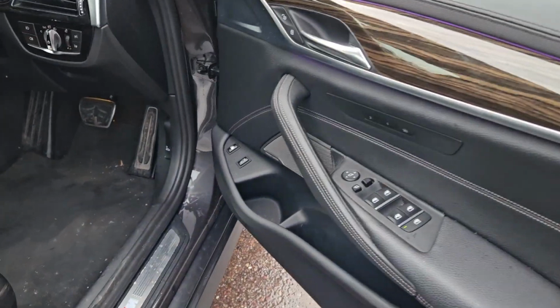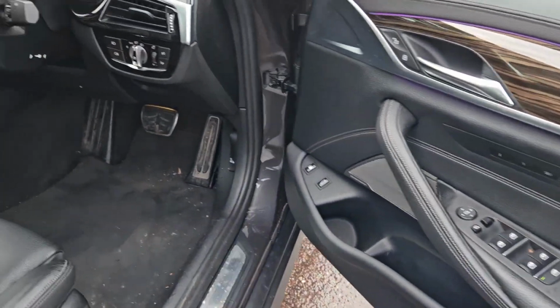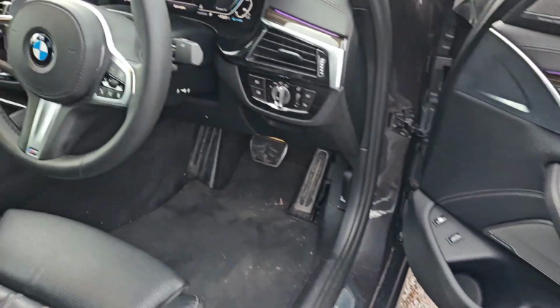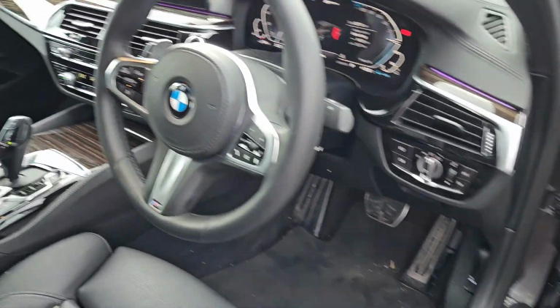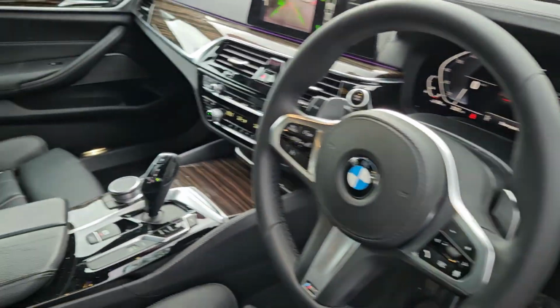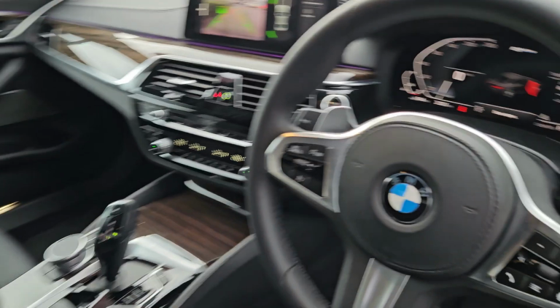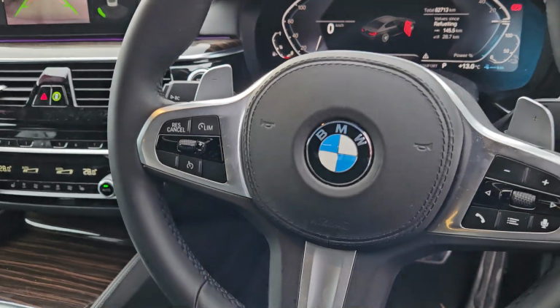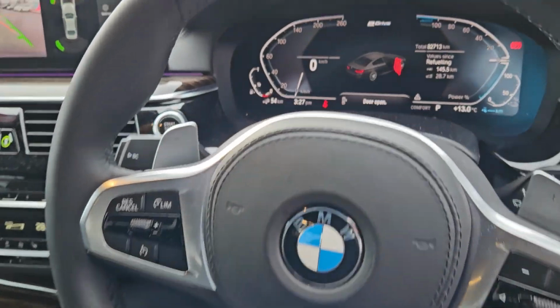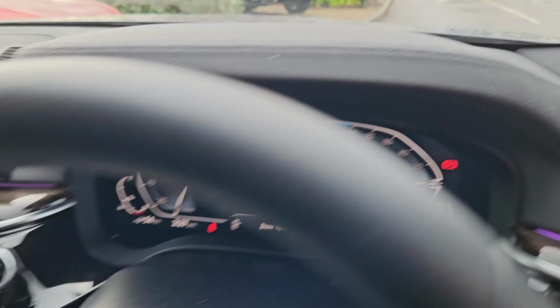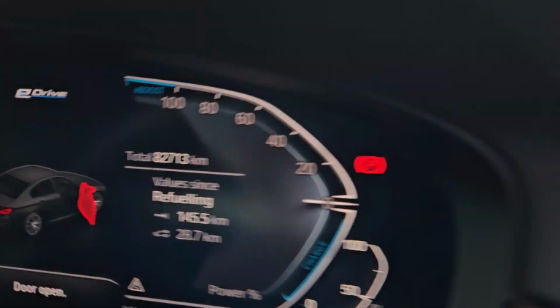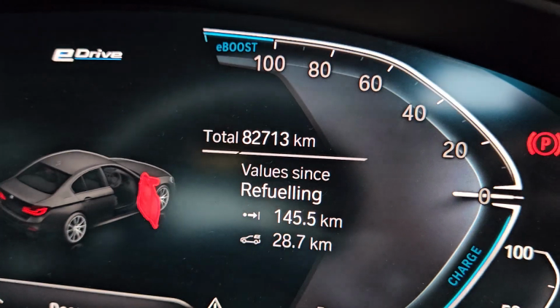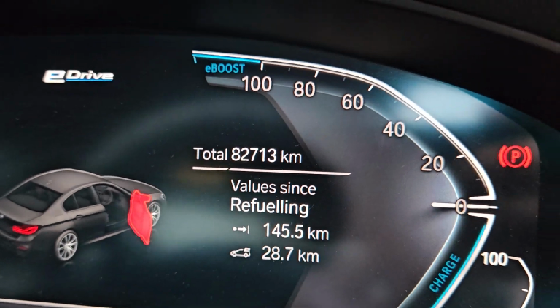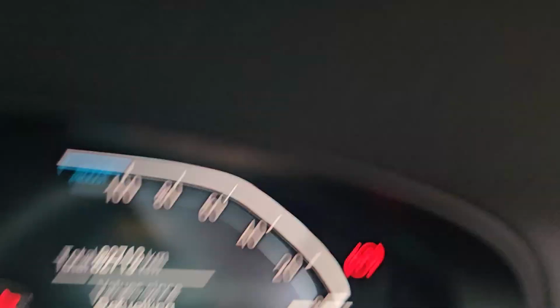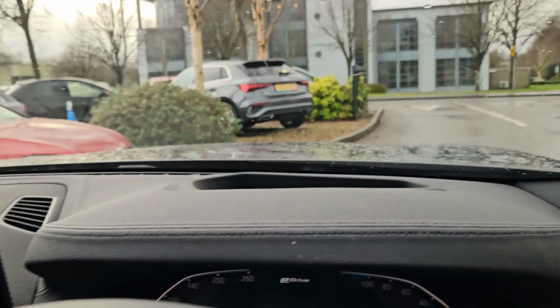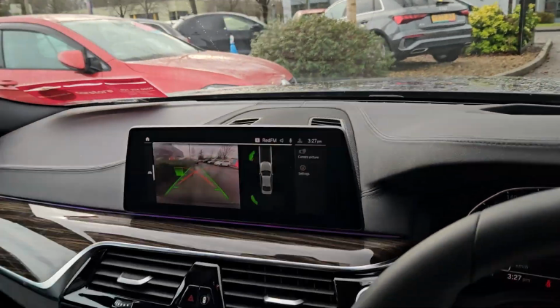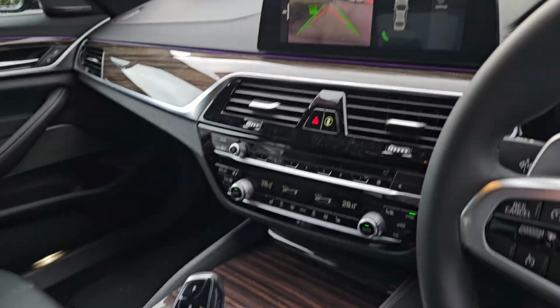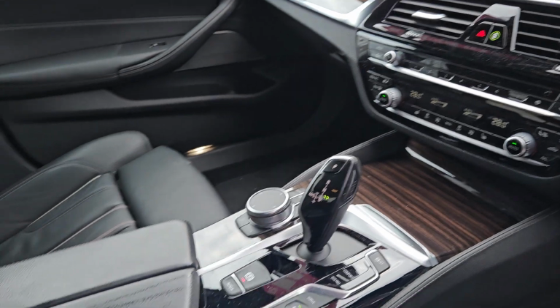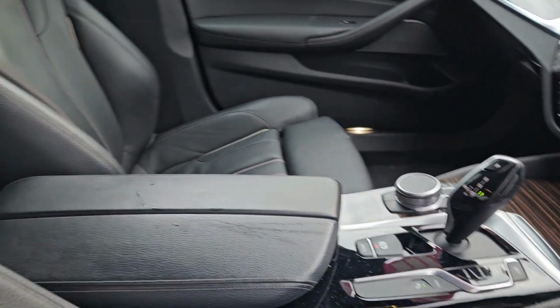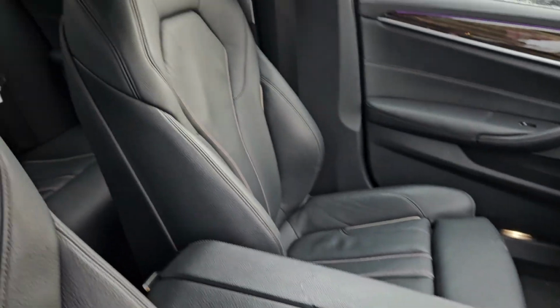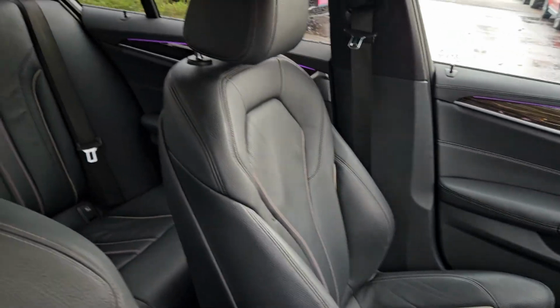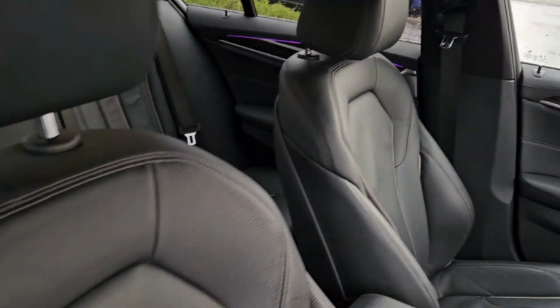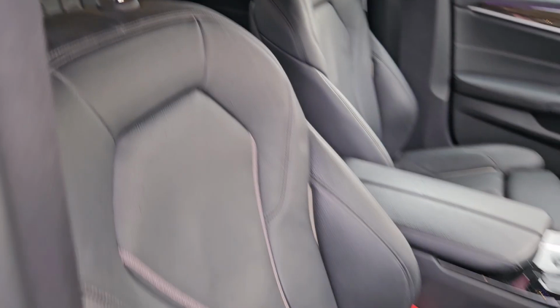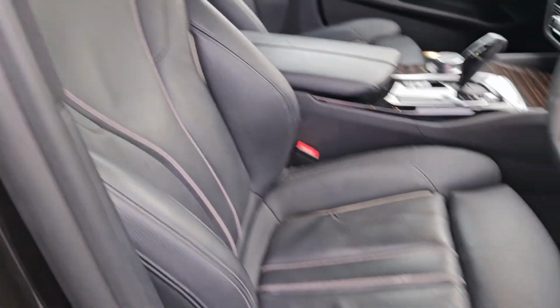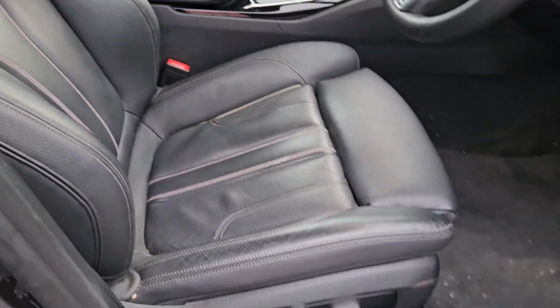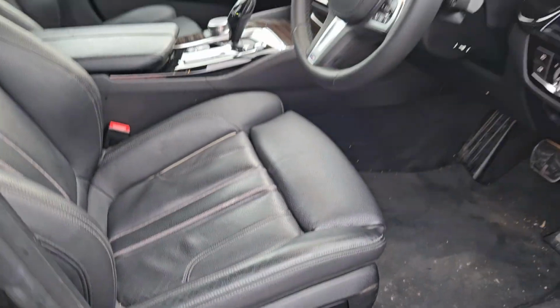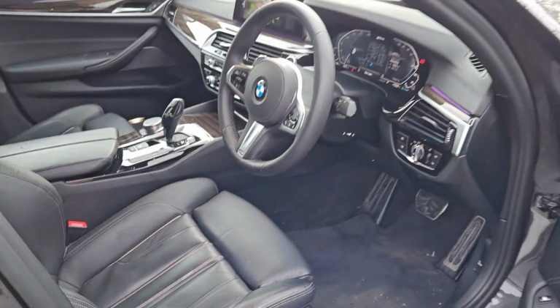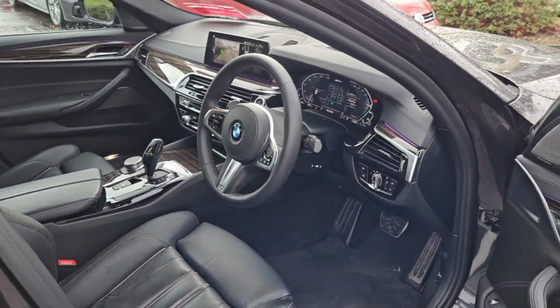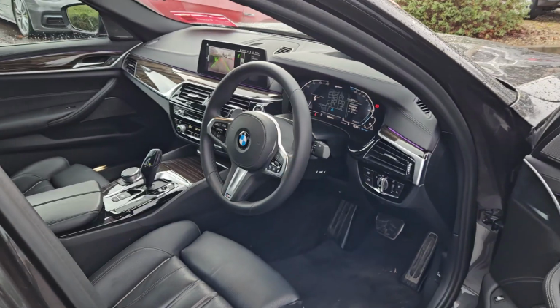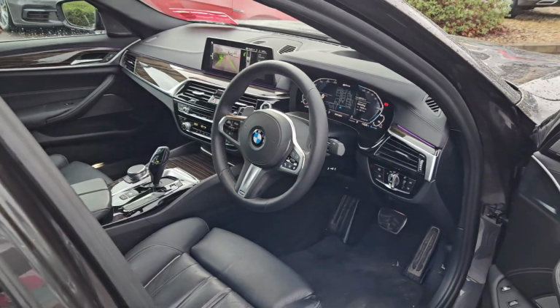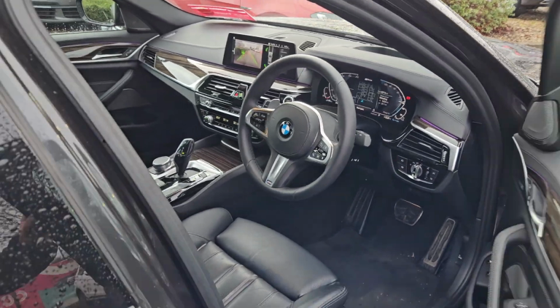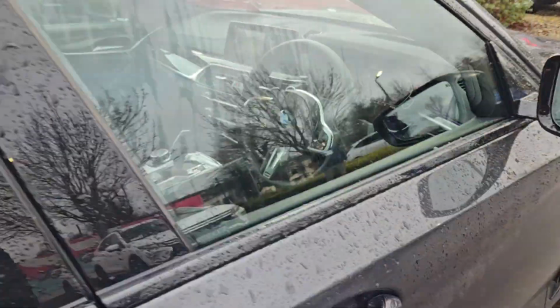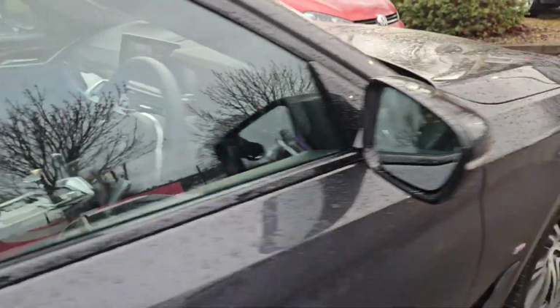Electric windows all the way around, multifunctional steering wheel. She has 82,000 kilometers on her — beautiful girl. All our vehicles do come with a 12-month warranty, and they go through our workshop, checked and serviced before they go out.